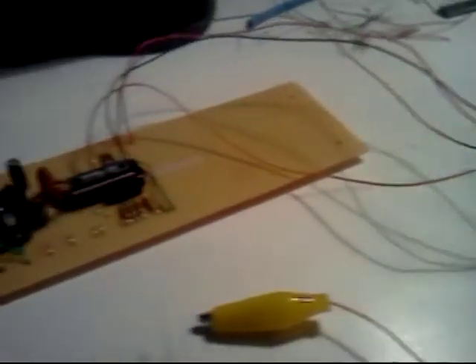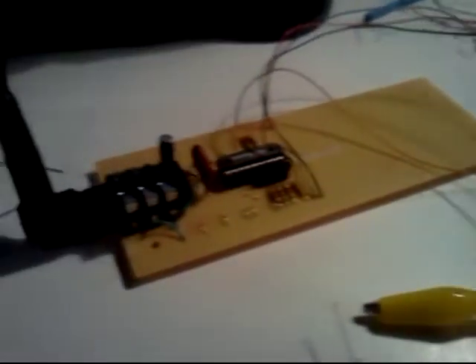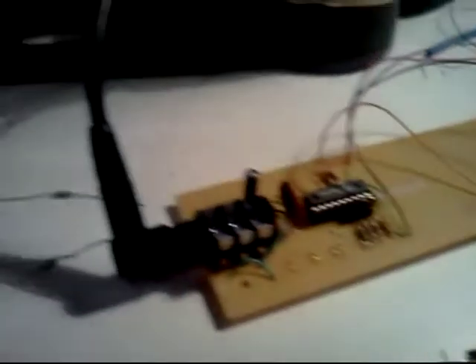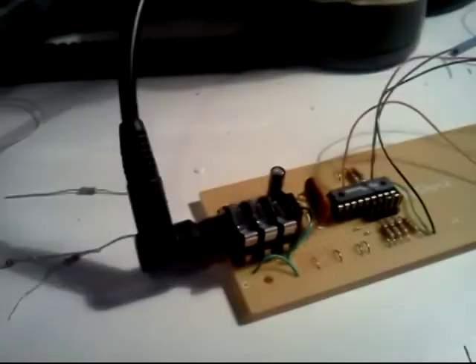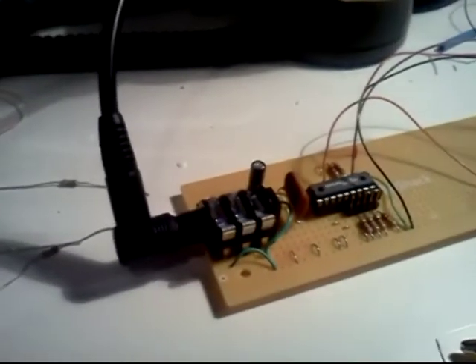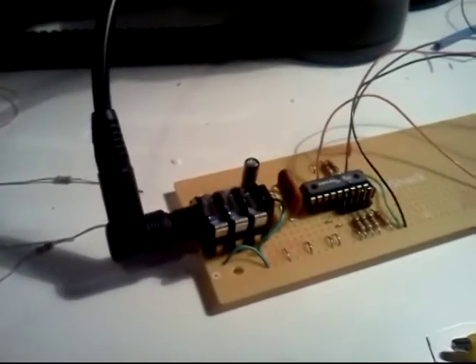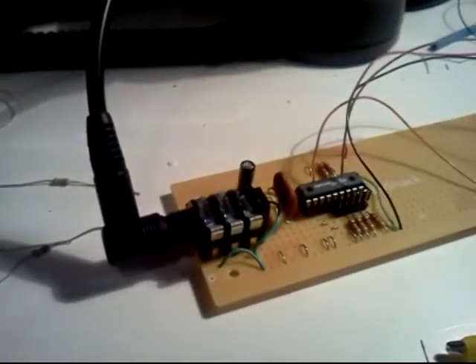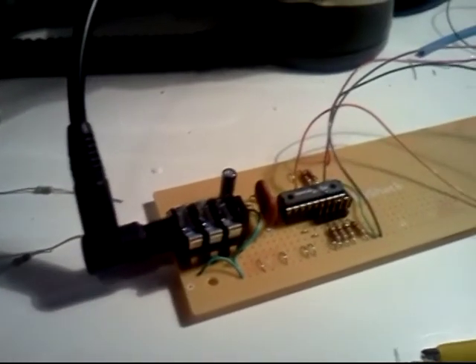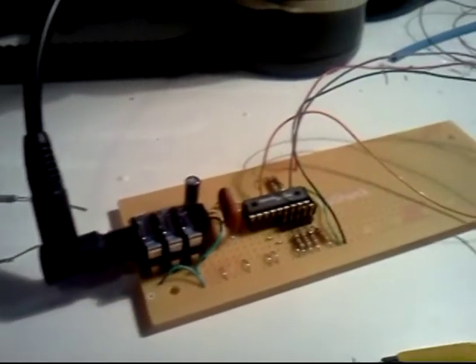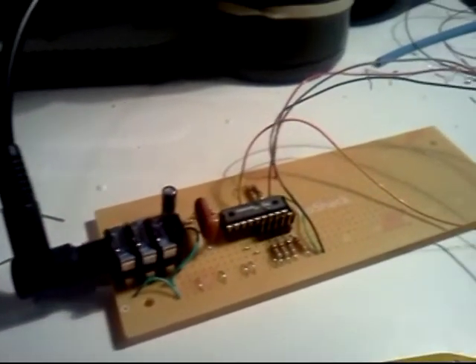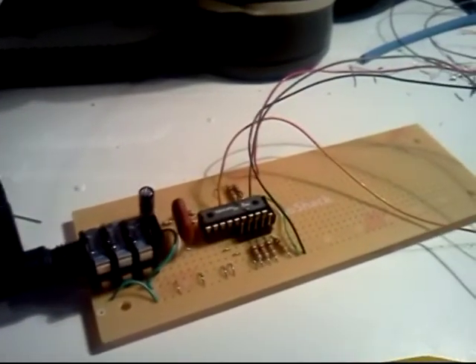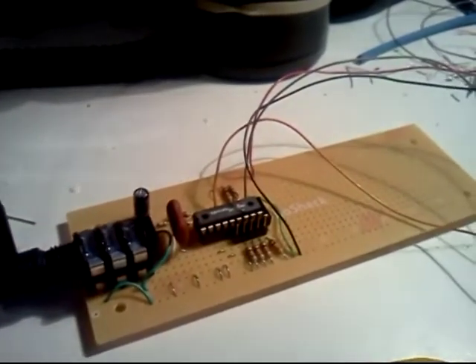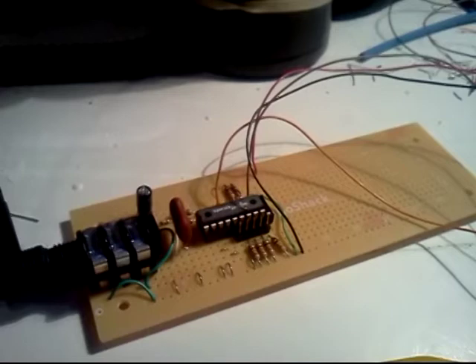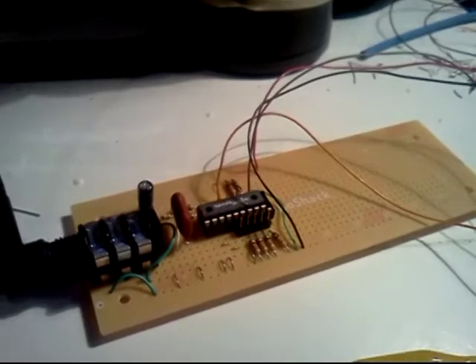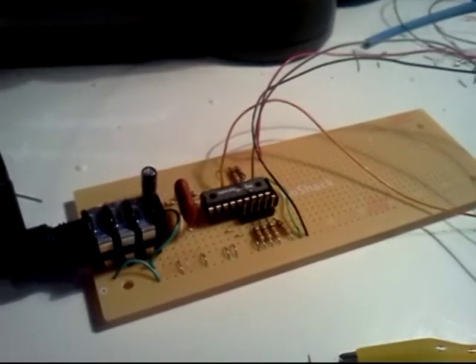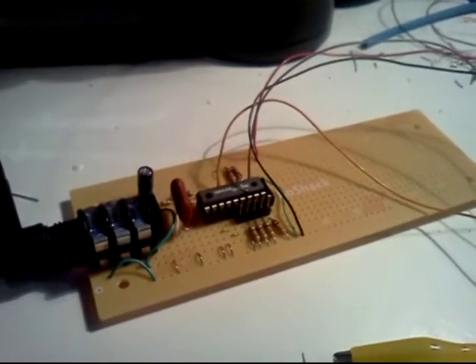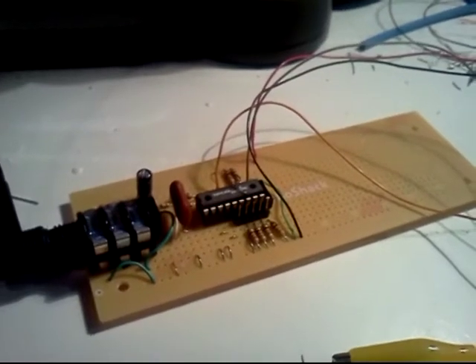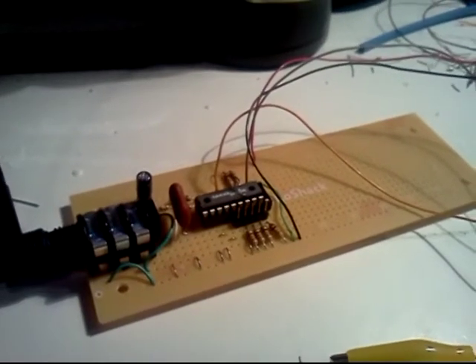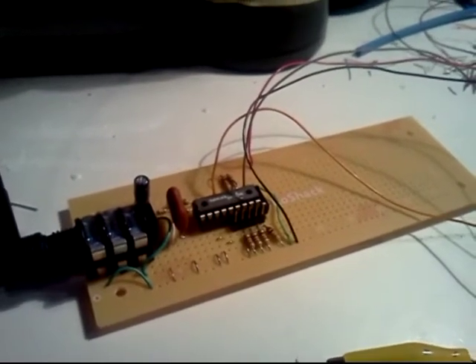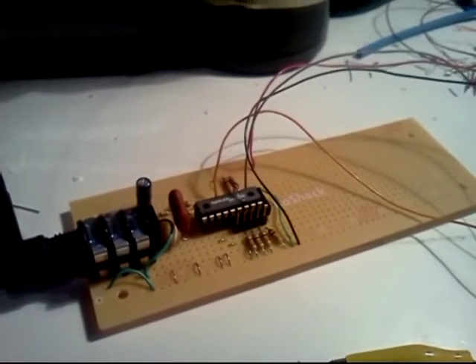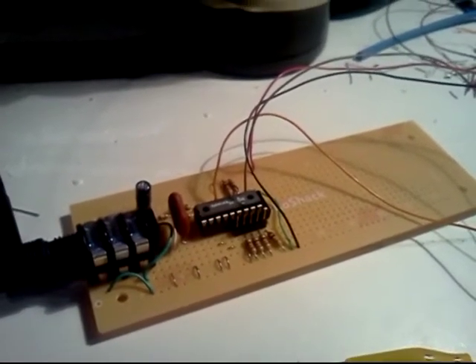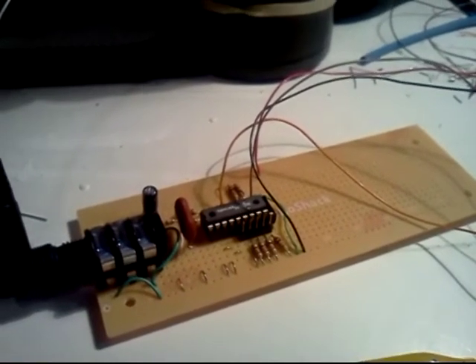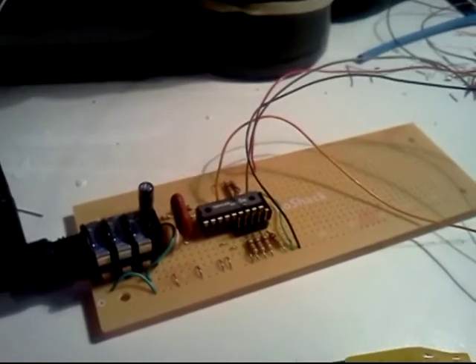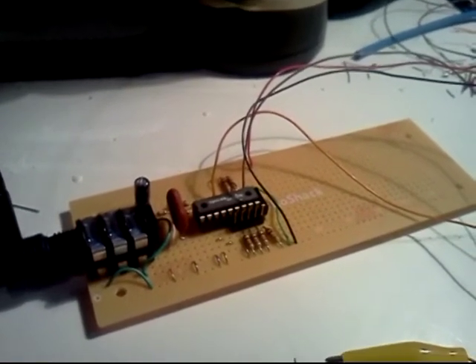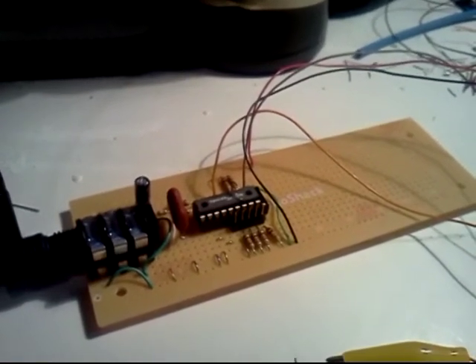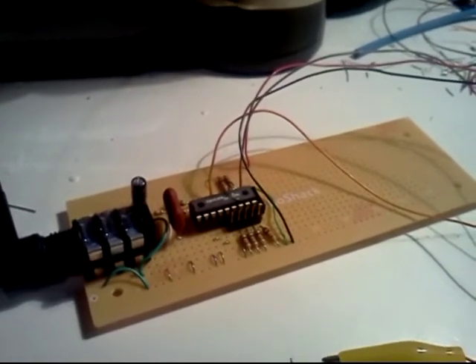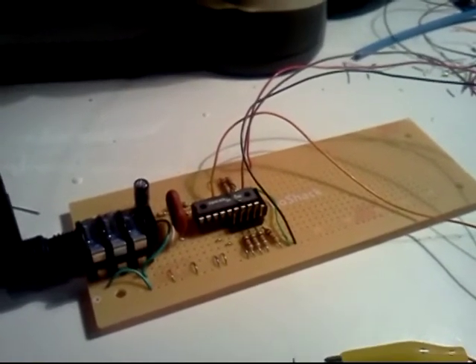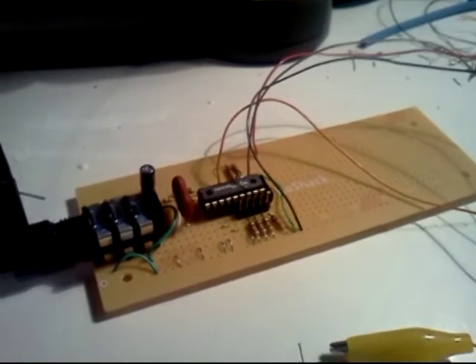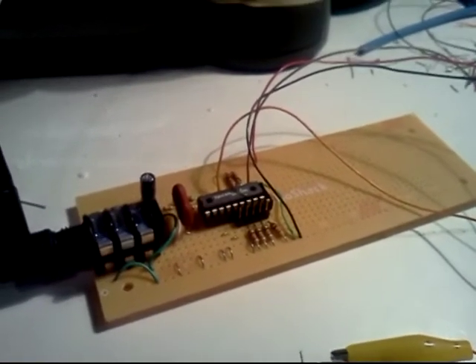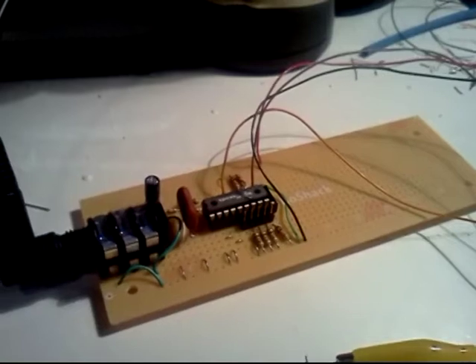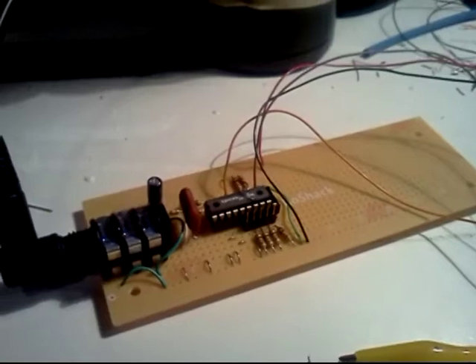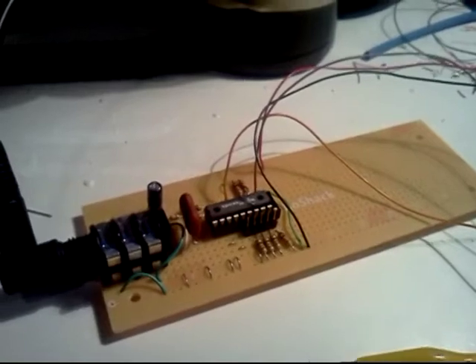This is the Speakjet sound chip — the microcontroller sends the allophones and the chip speaks them.